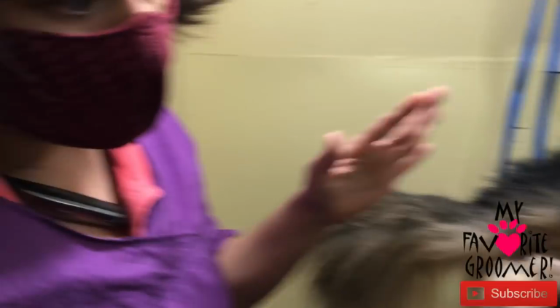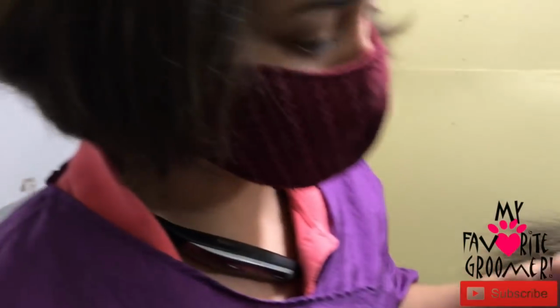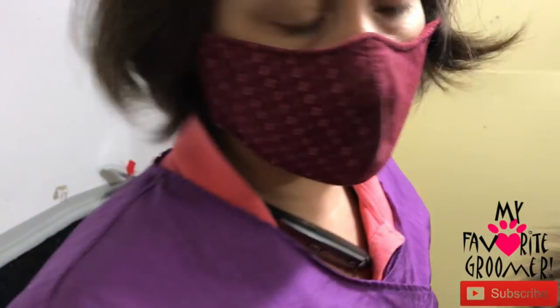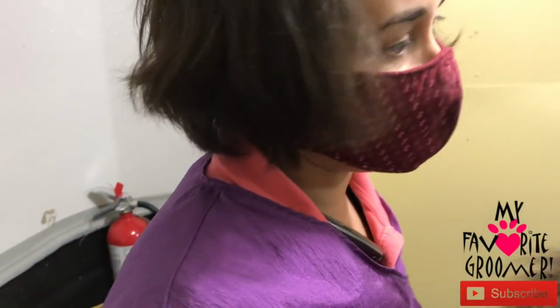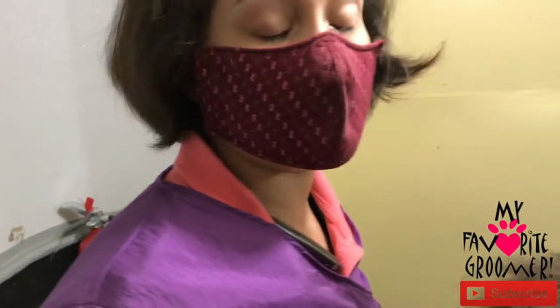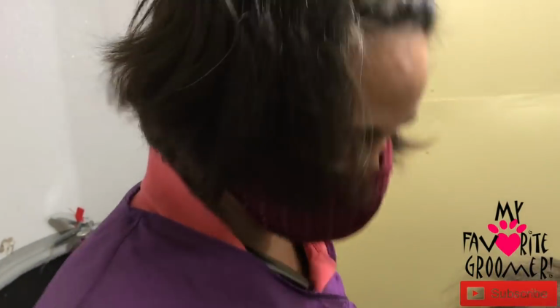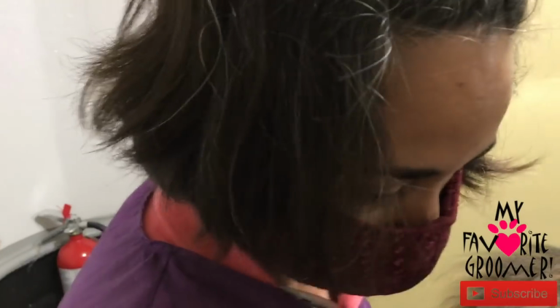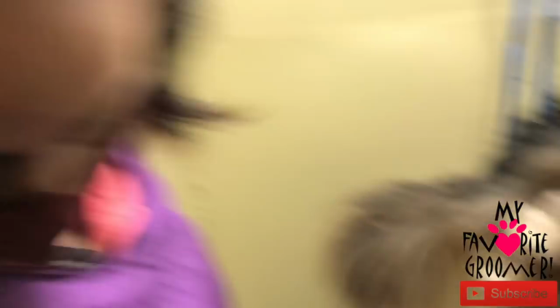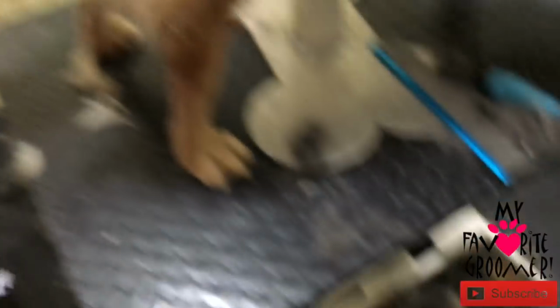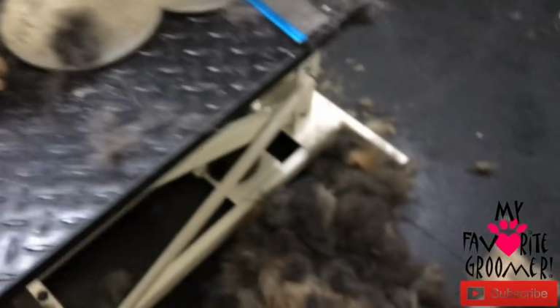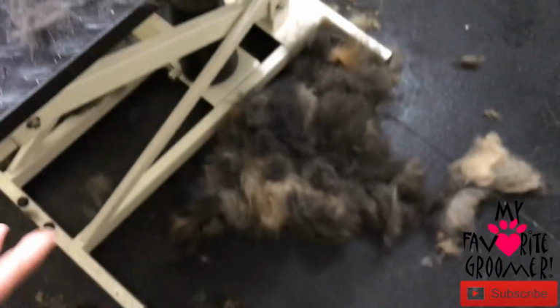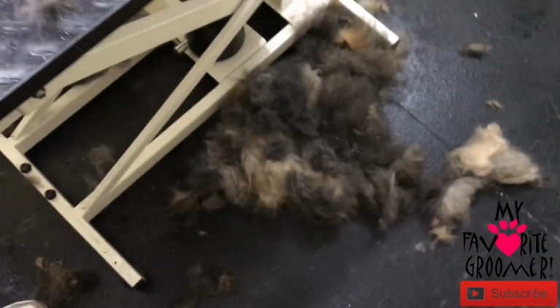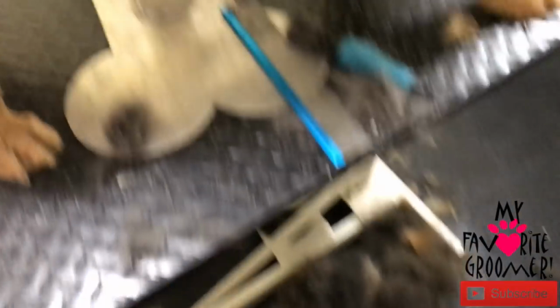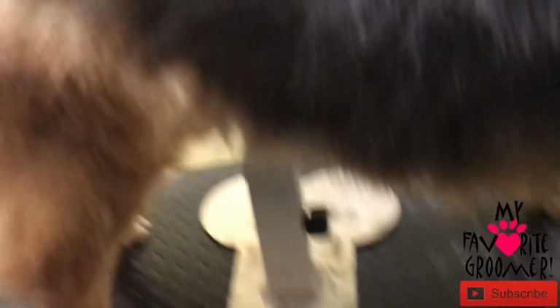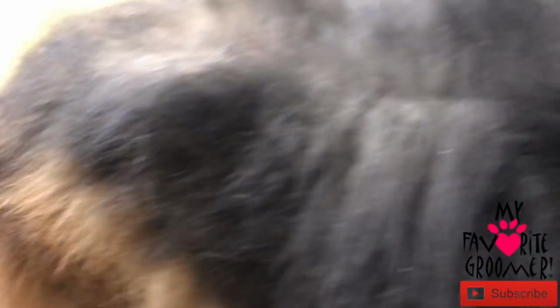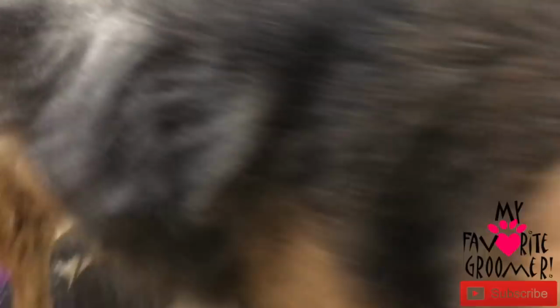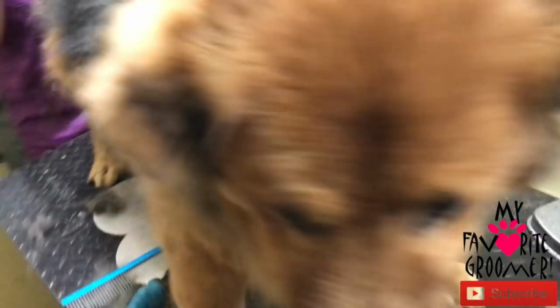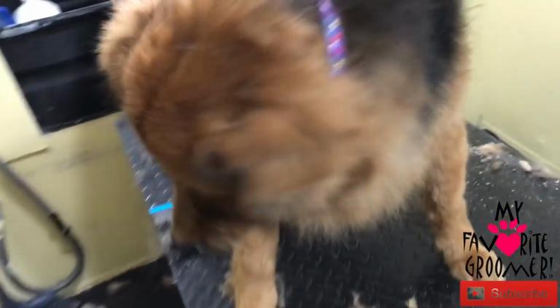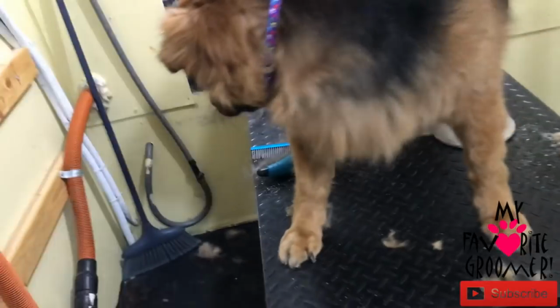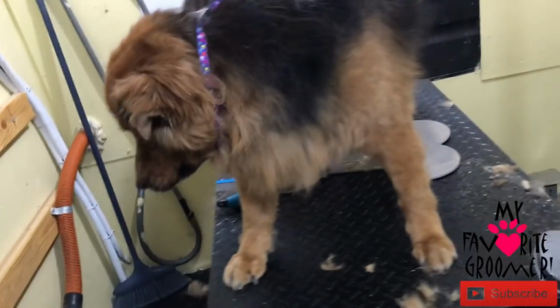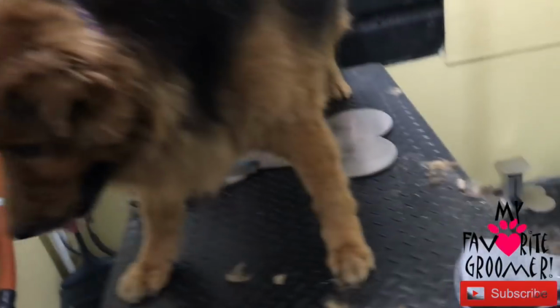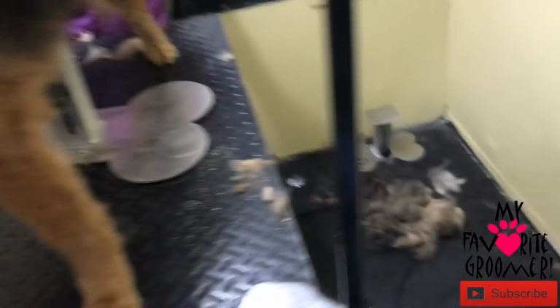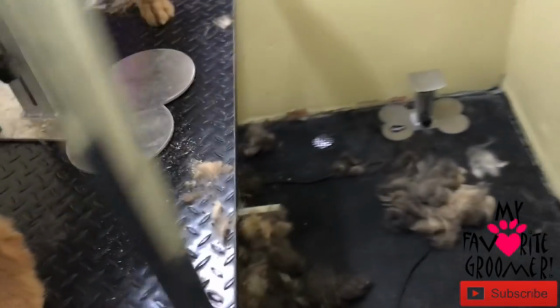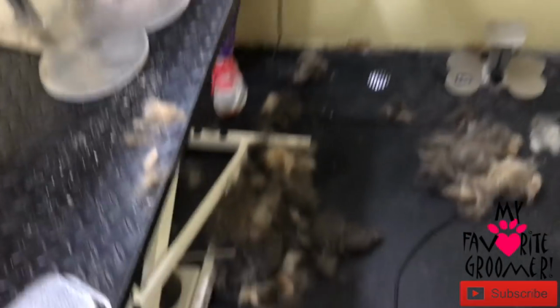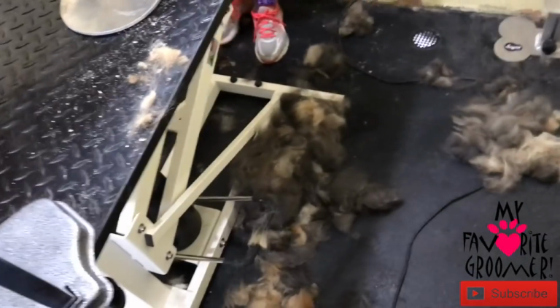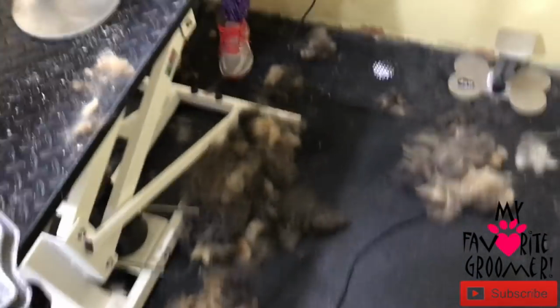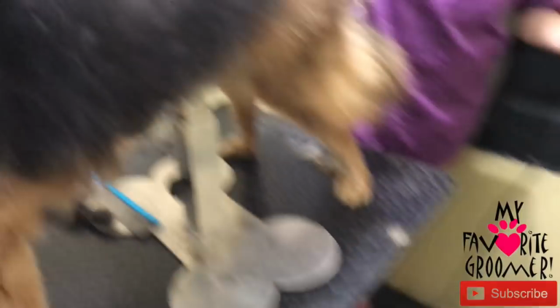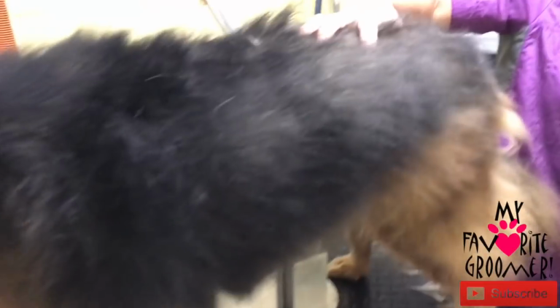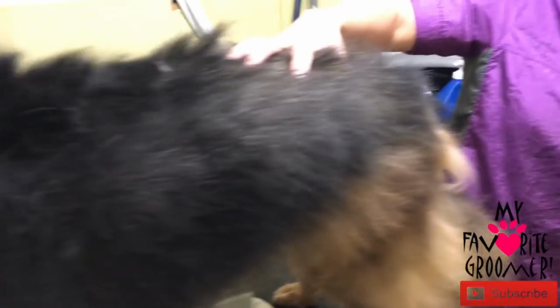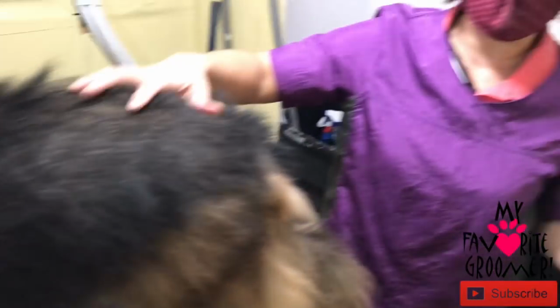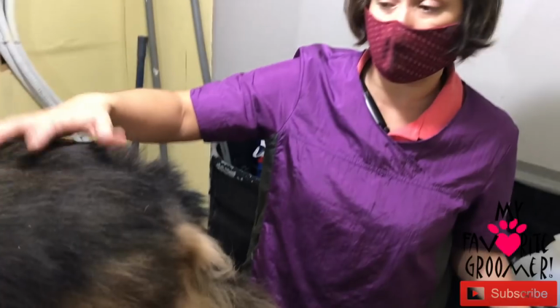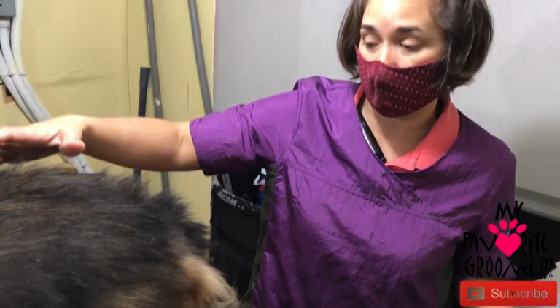We are de-shedding seriously. Look at all this hair we got off of this baby, both sides. David and I are working both sides here. We've come pretty far — it's probably been a good 35, 40 minutes of brushing and de-matting now.